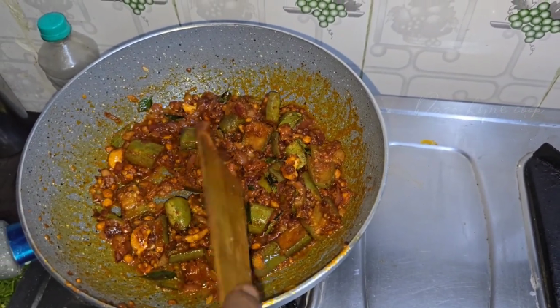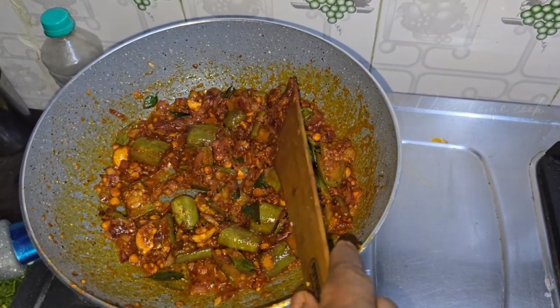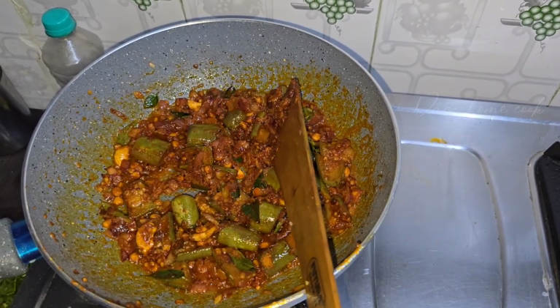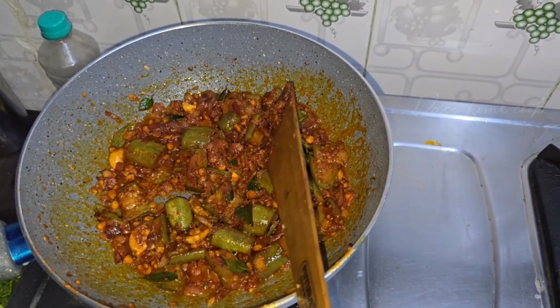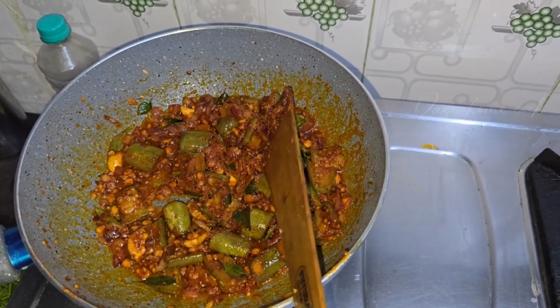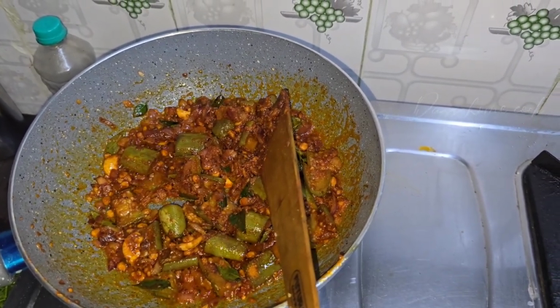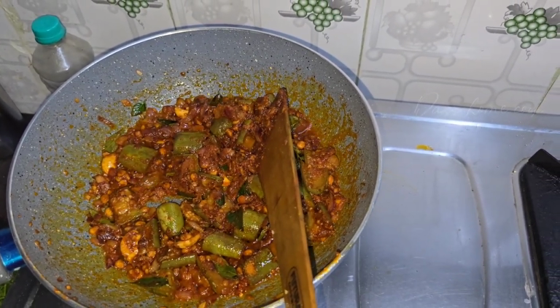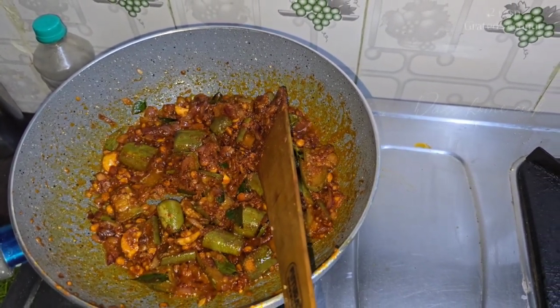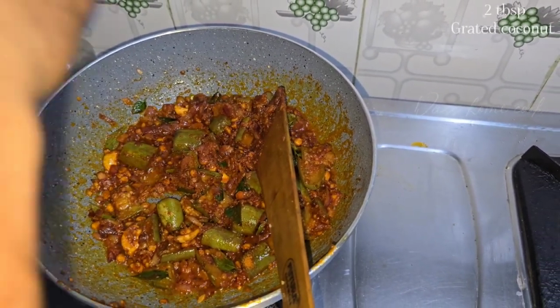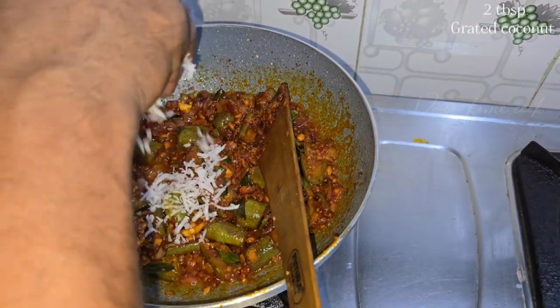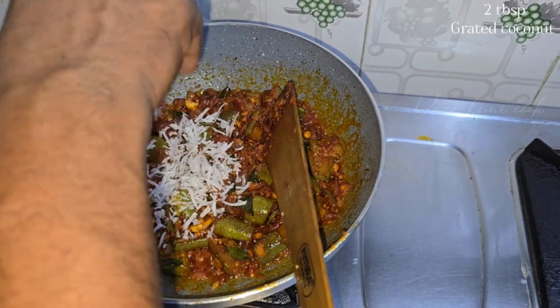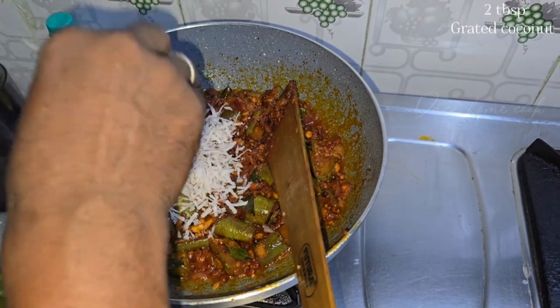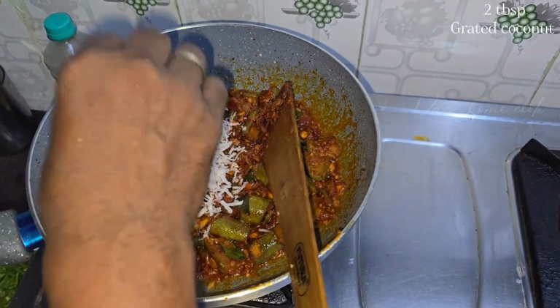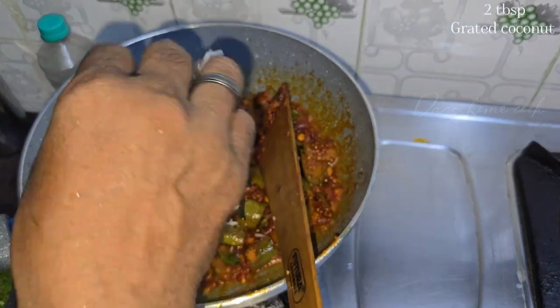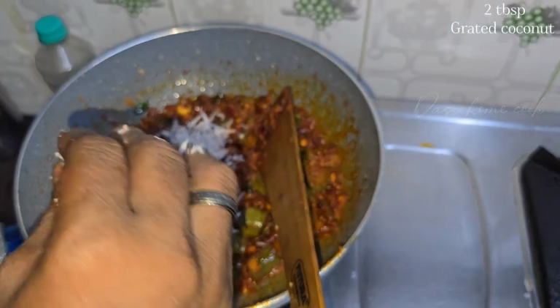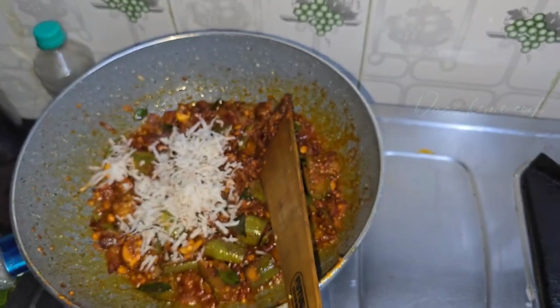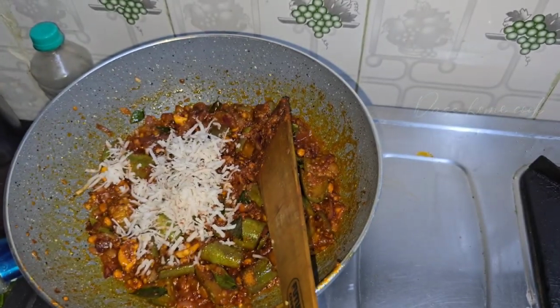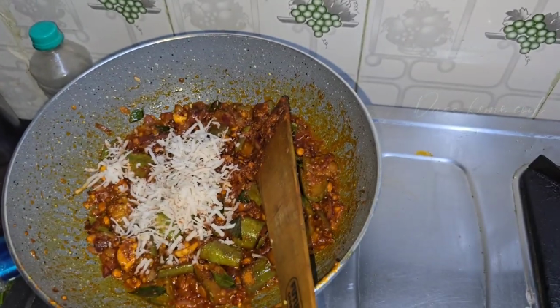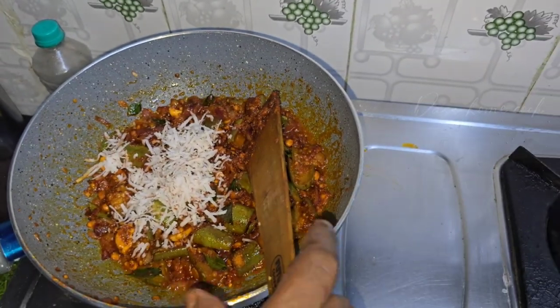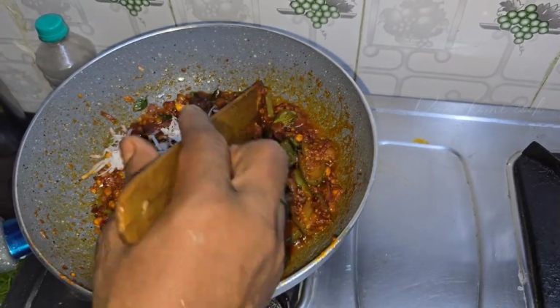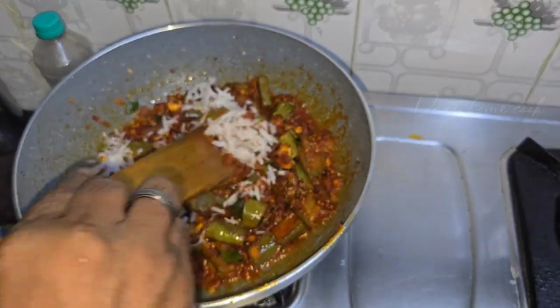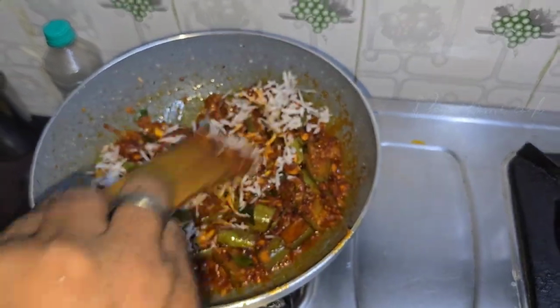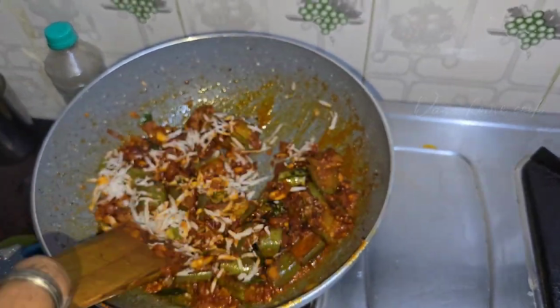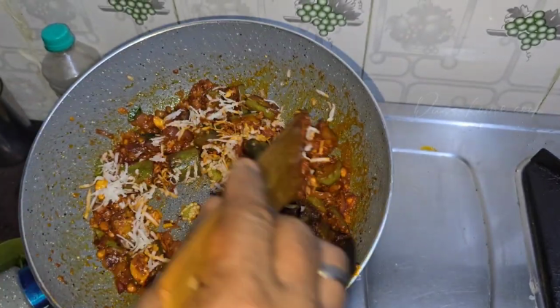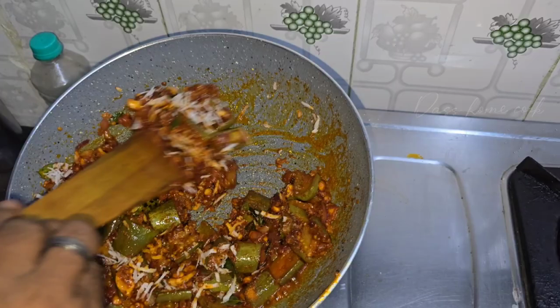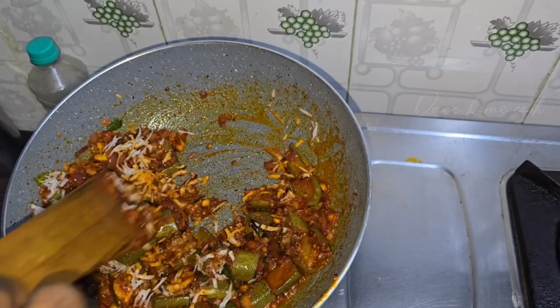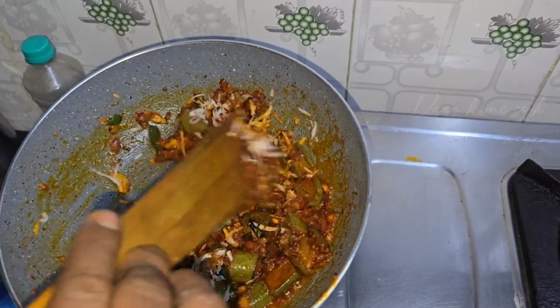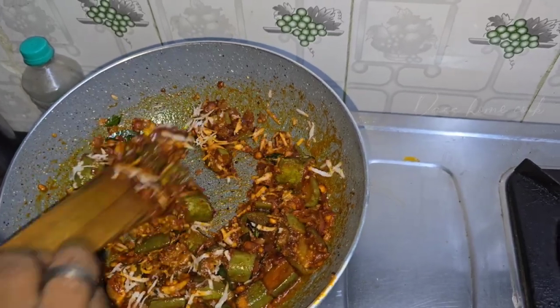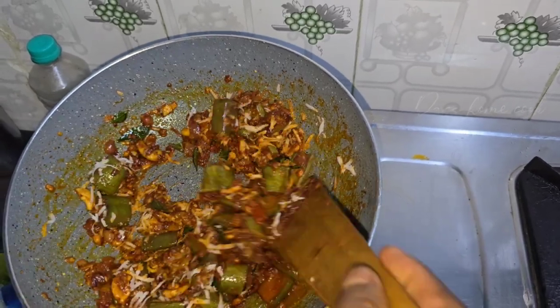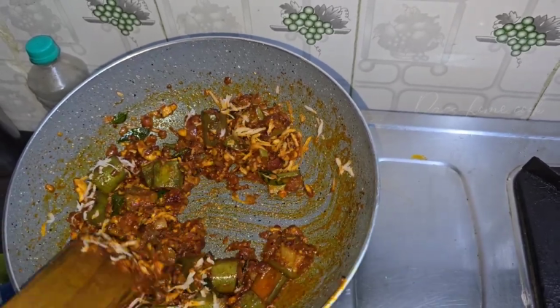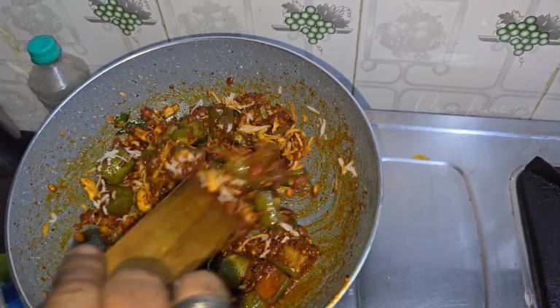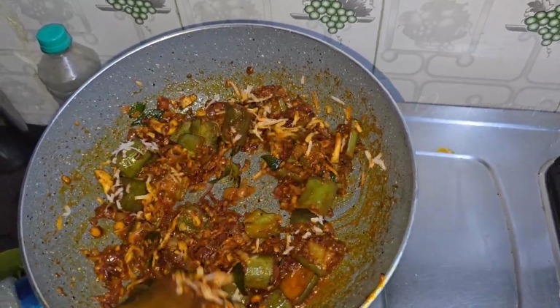I will take a spoon and put it in the pan. I will make a spoon of a spoon and make it in the pan.